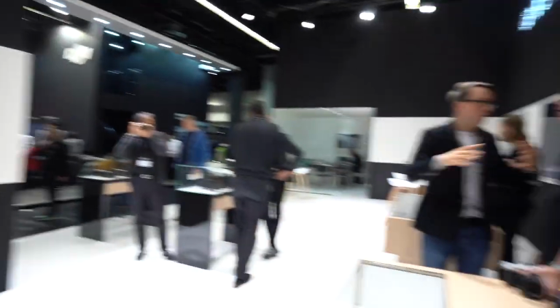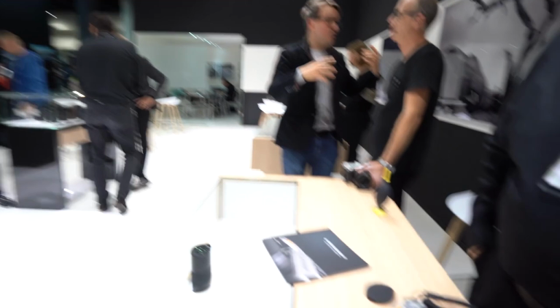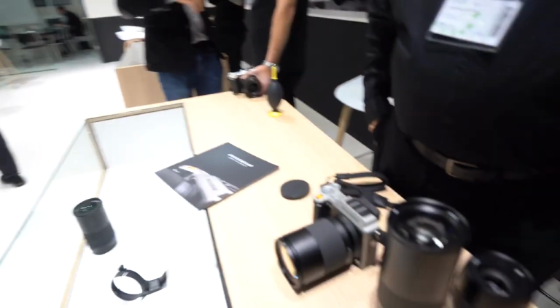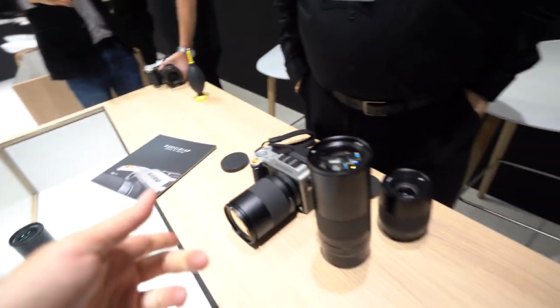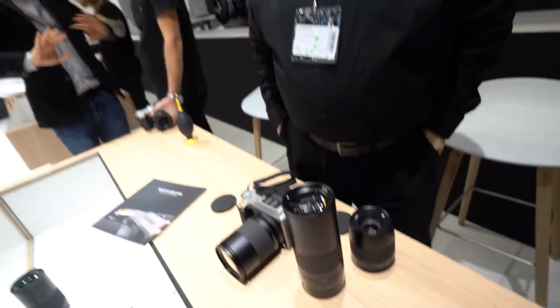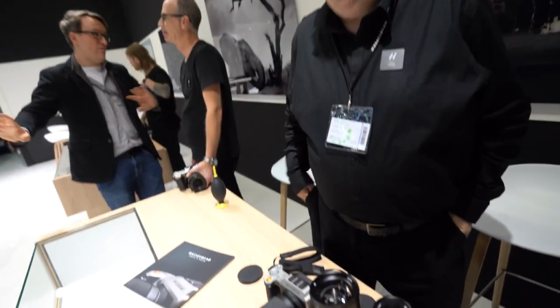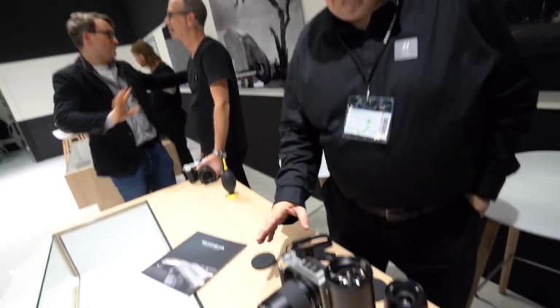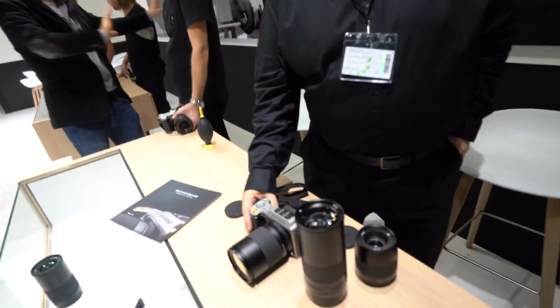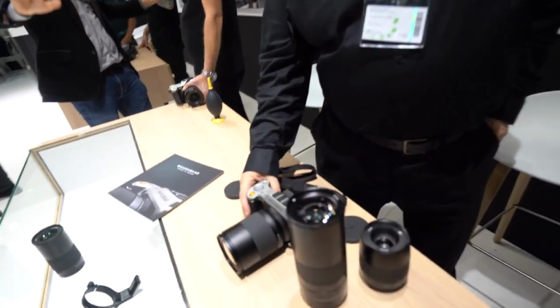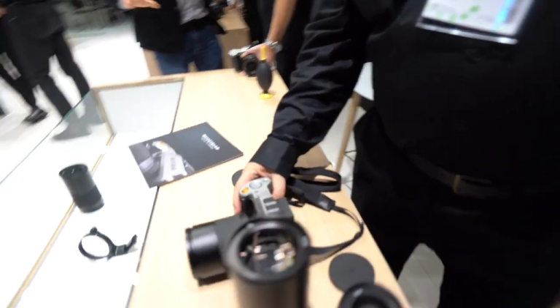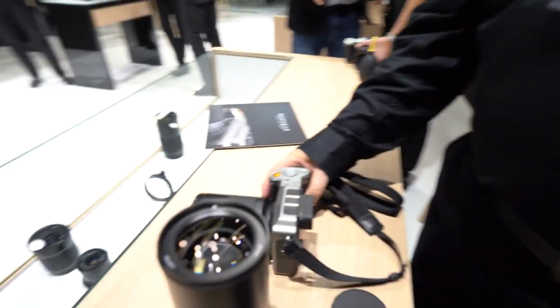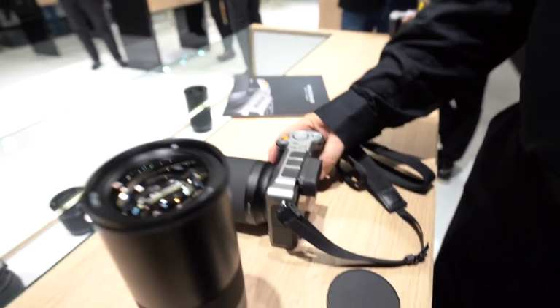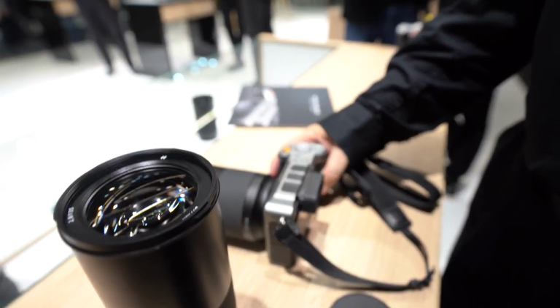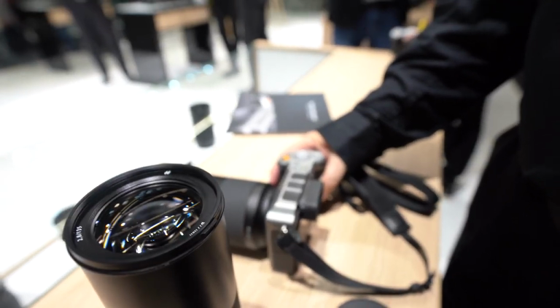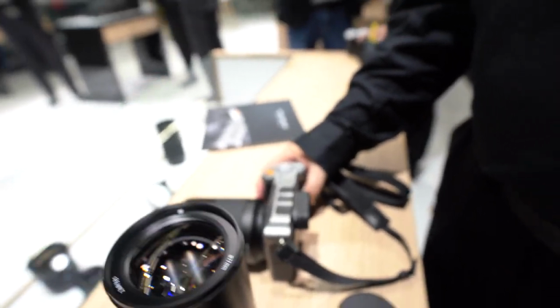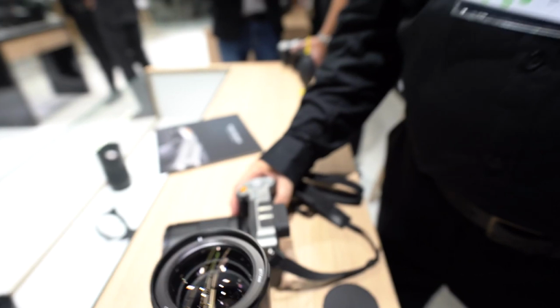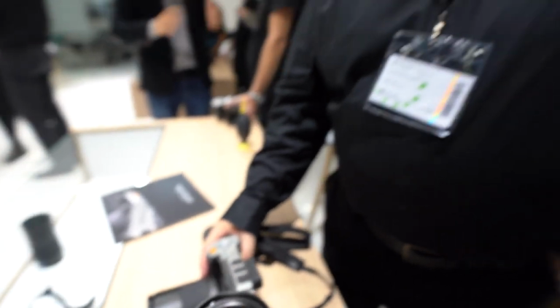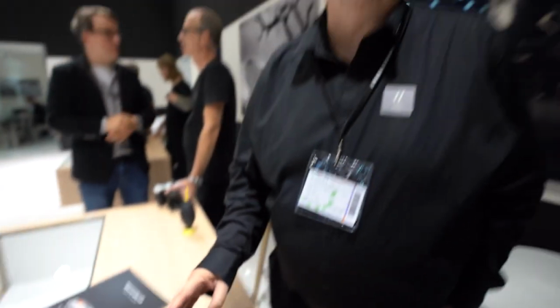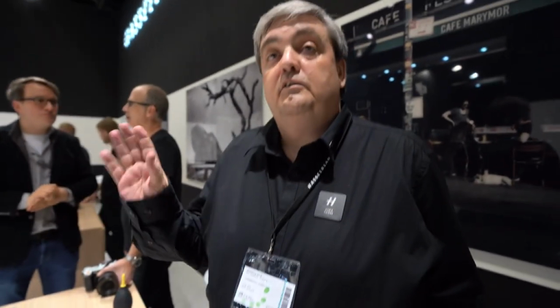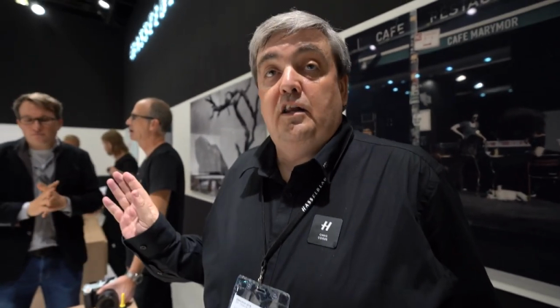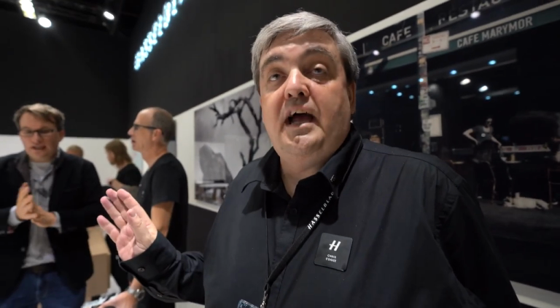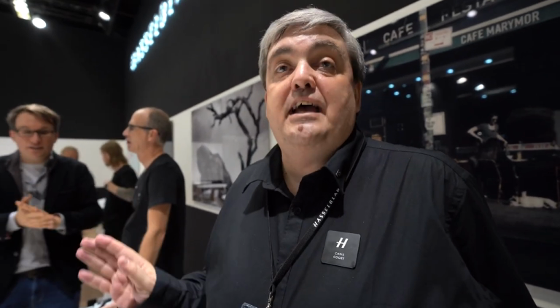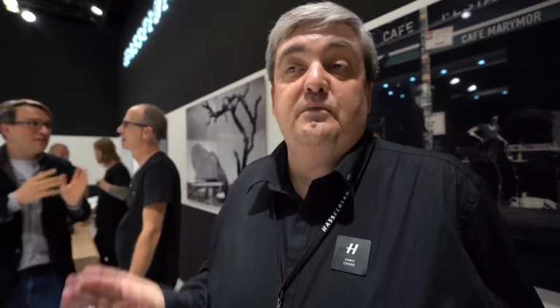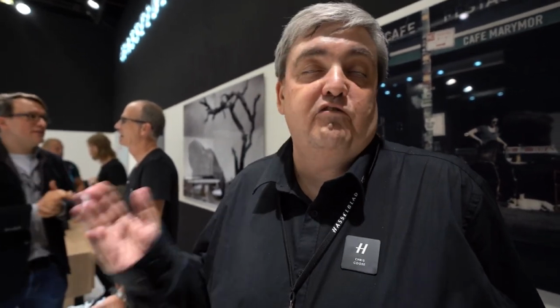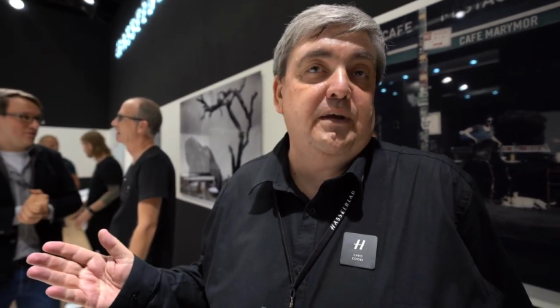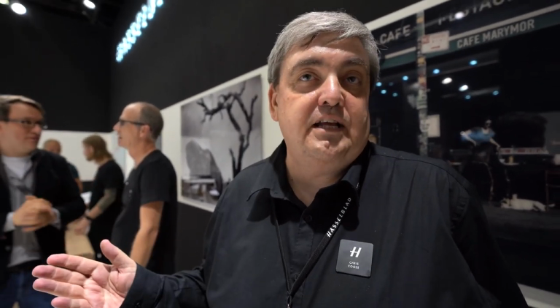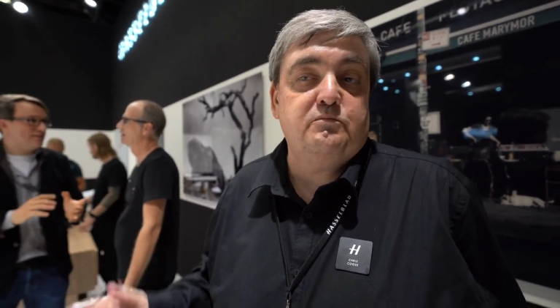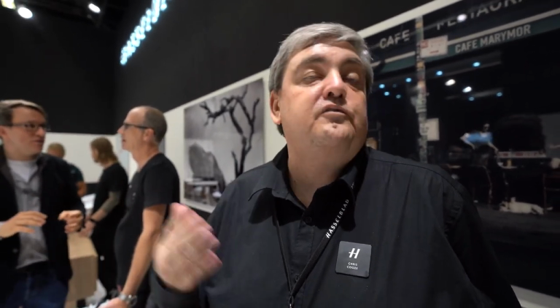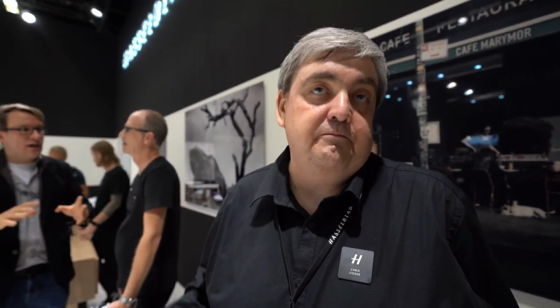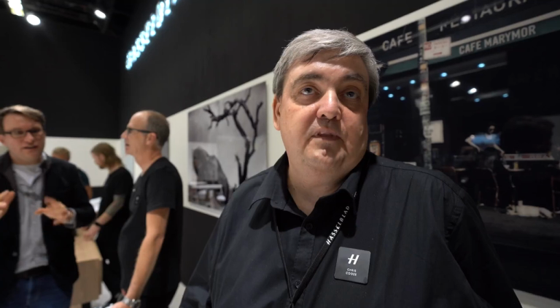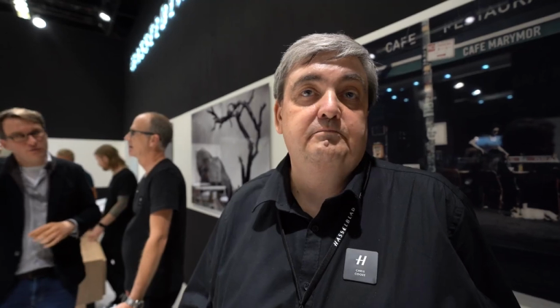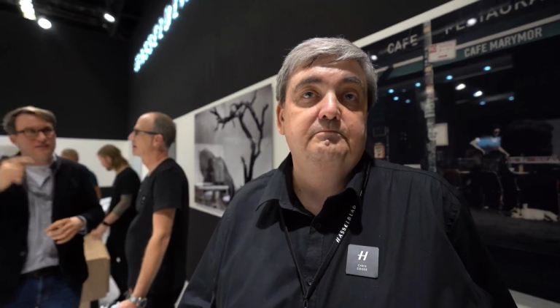The X1D does HD video. The larger H cameras with 100 megapixel sensors will do 4K.